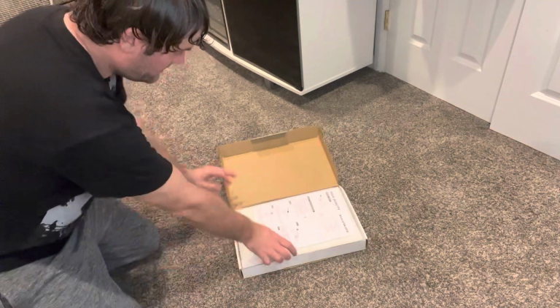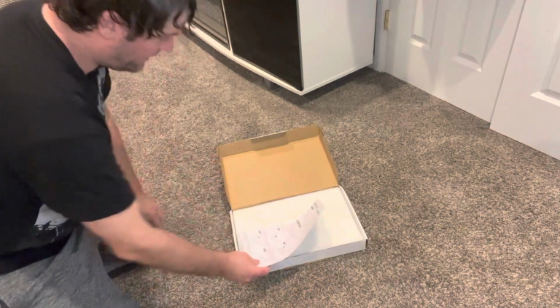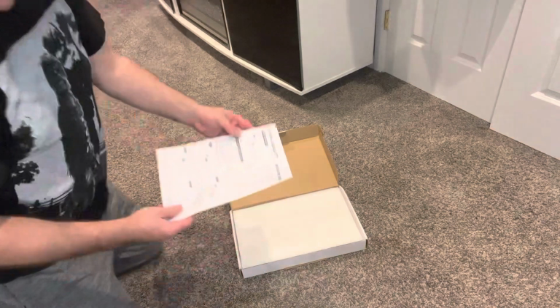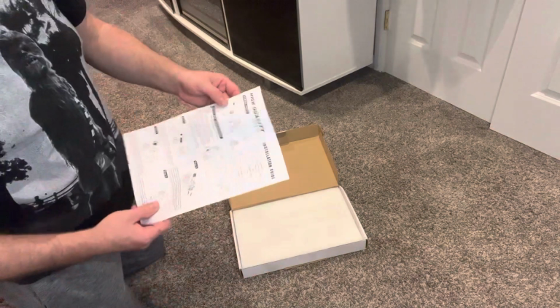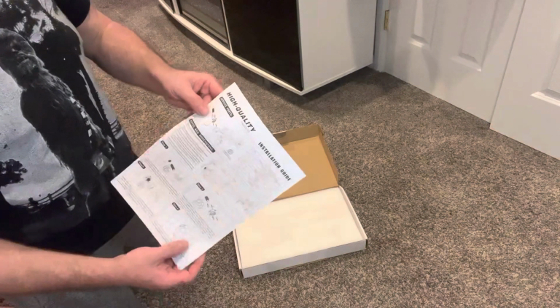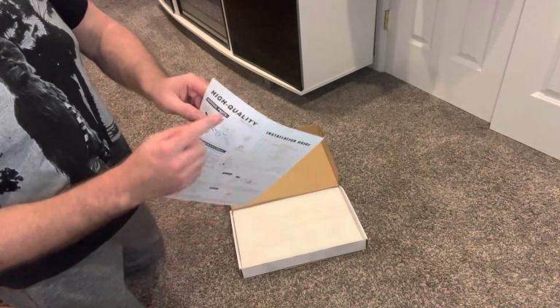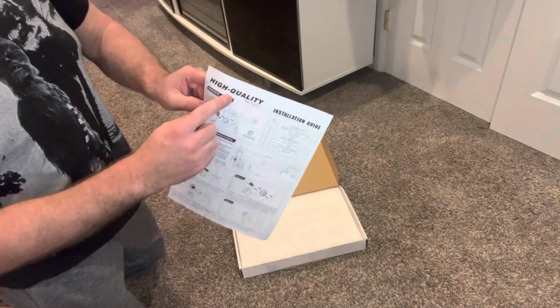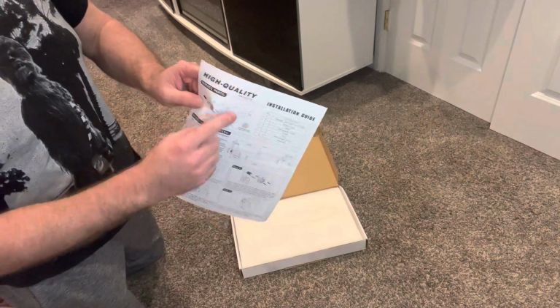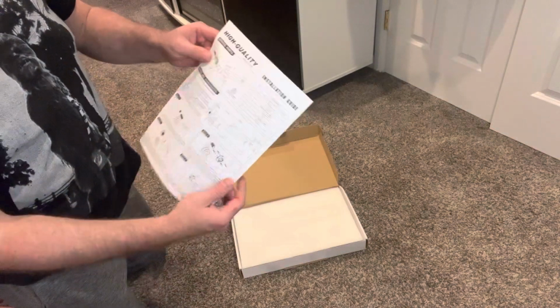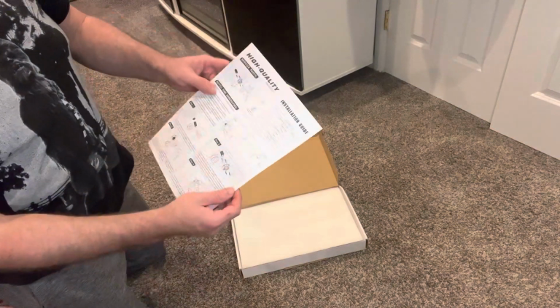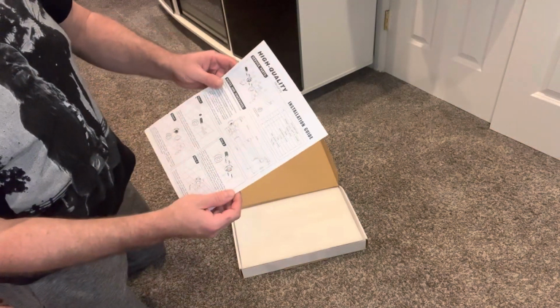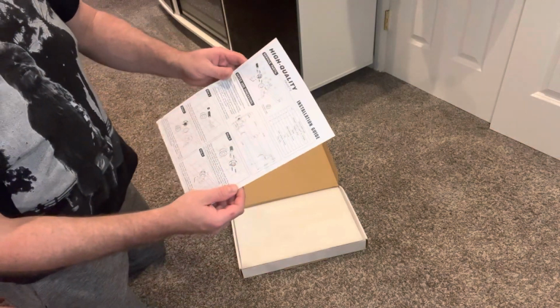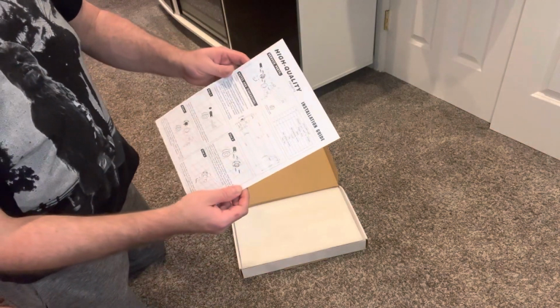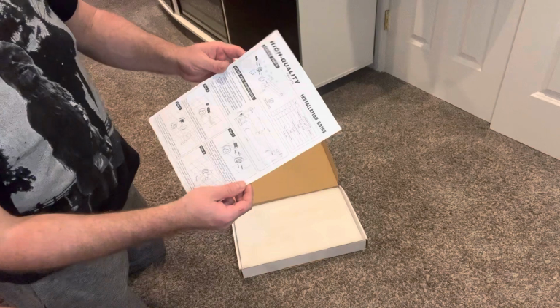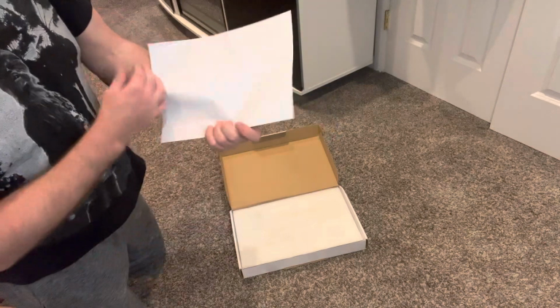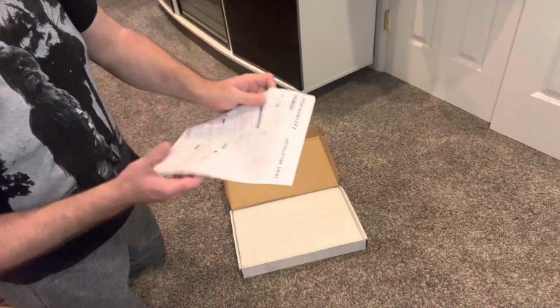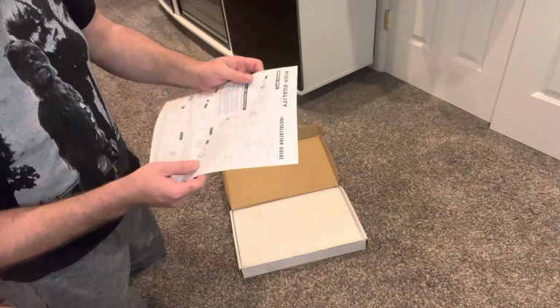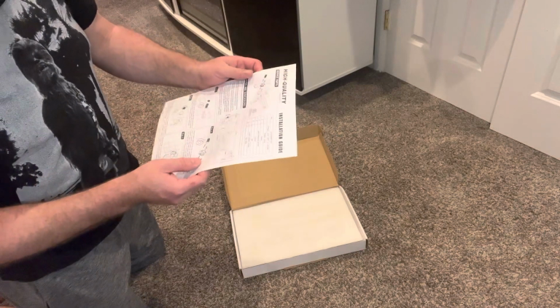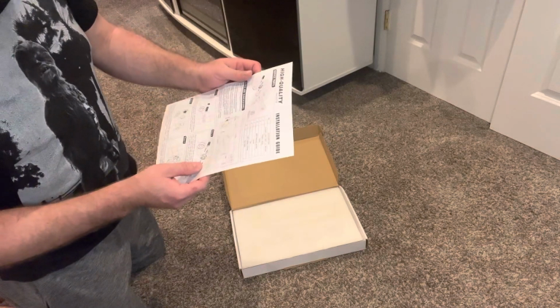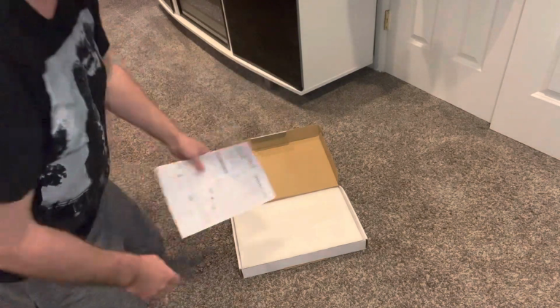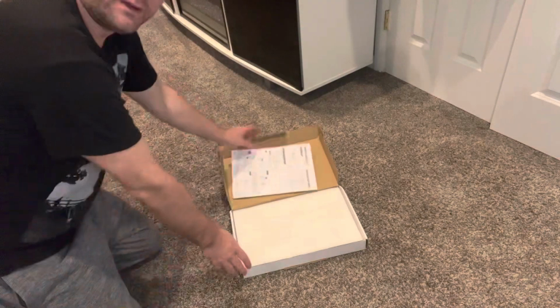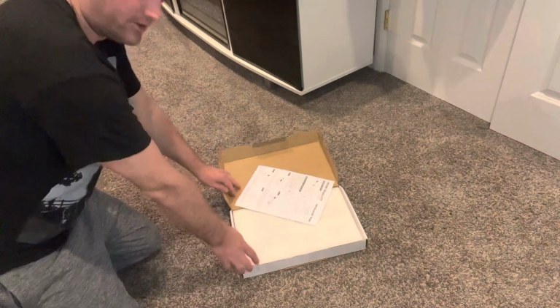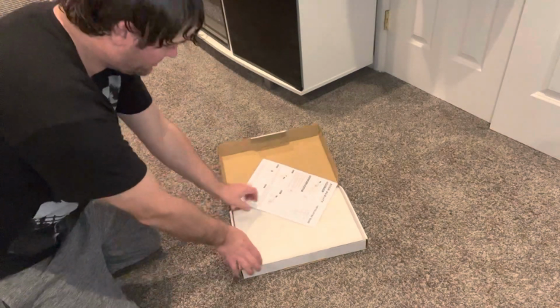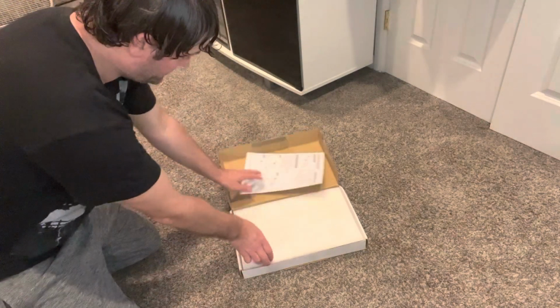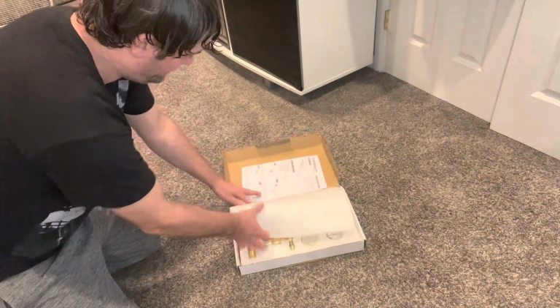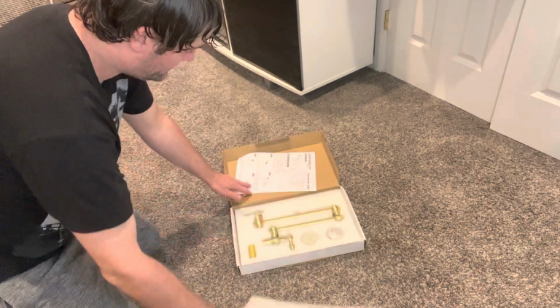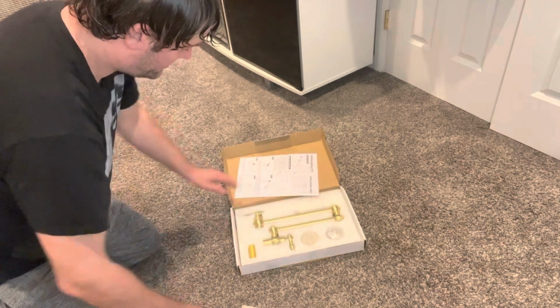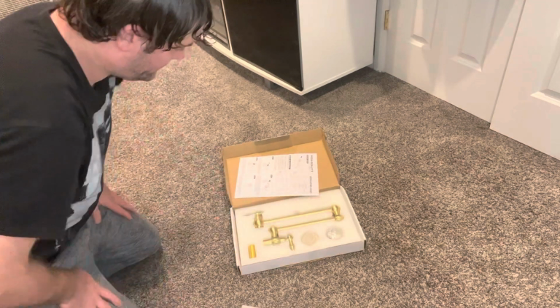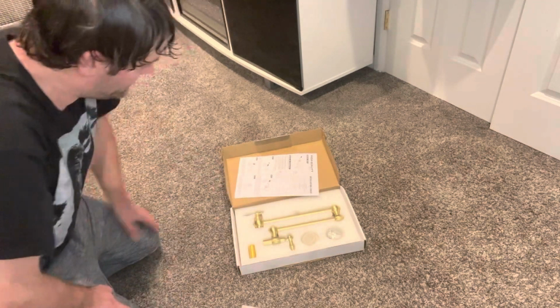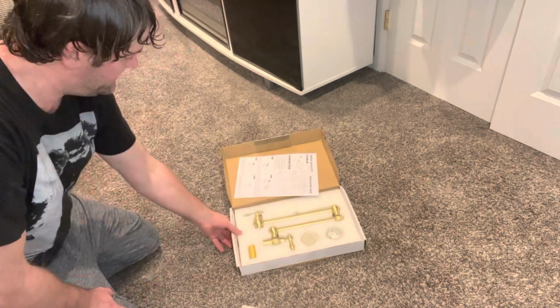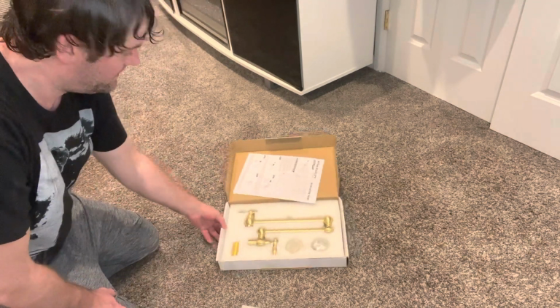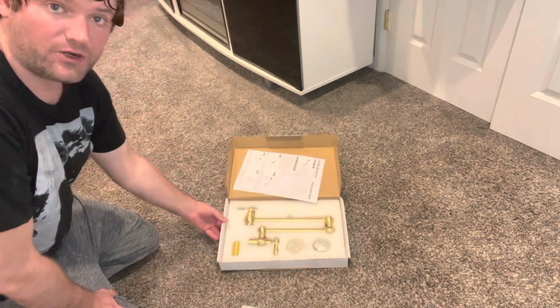High quality — that's good — but actually pretty detailed instructions. Not sure how good the English one is, but wow, this thing looks nice. It's gold.